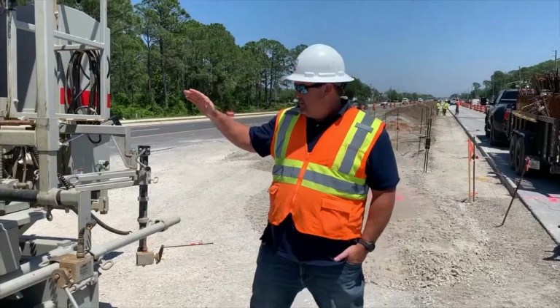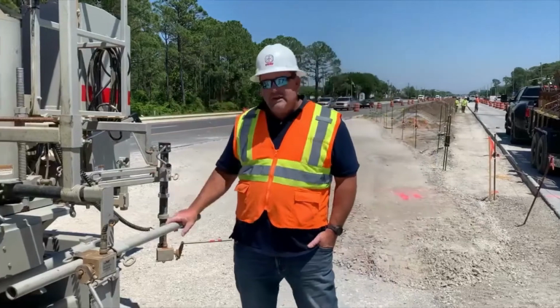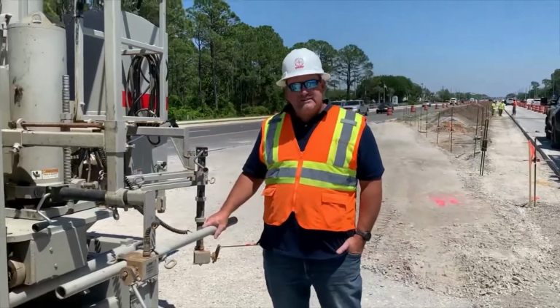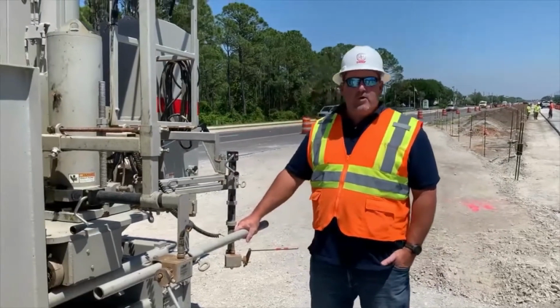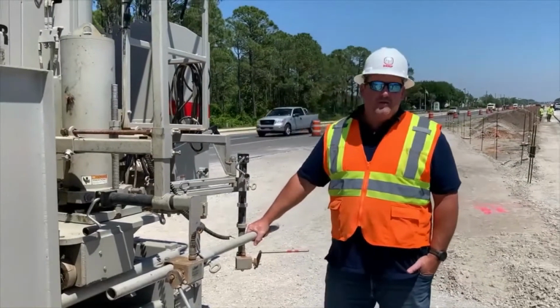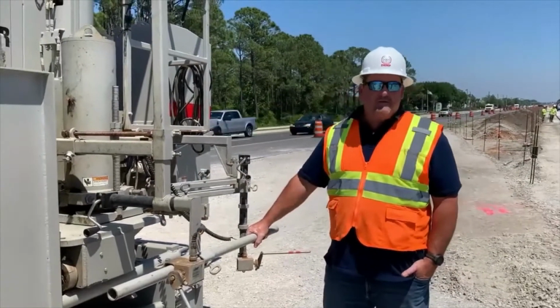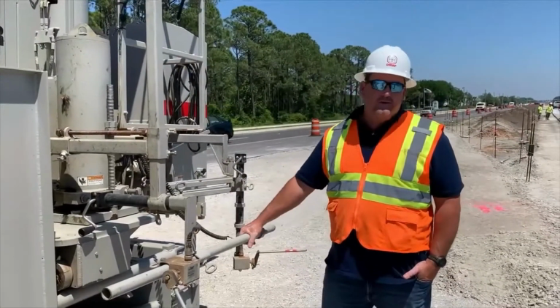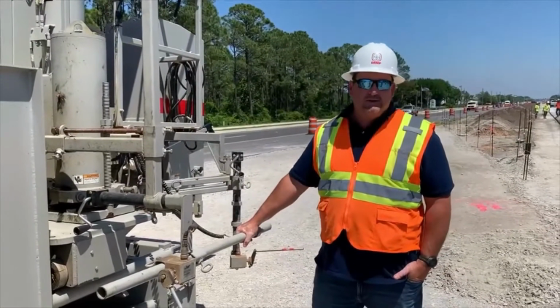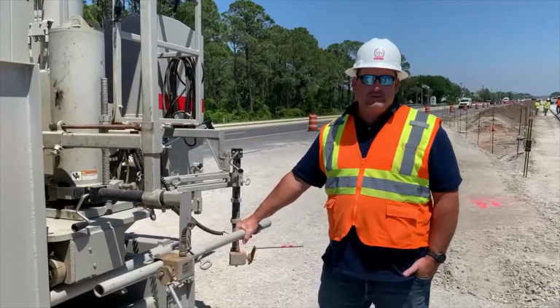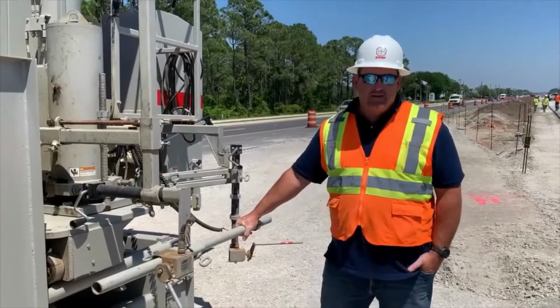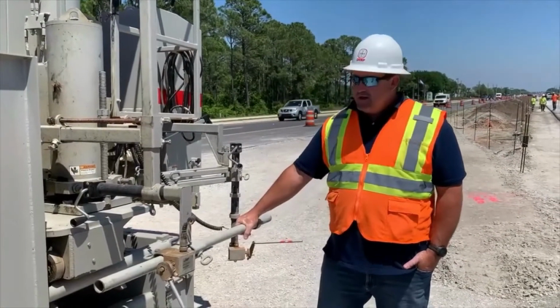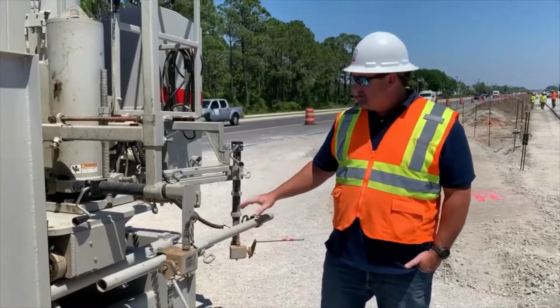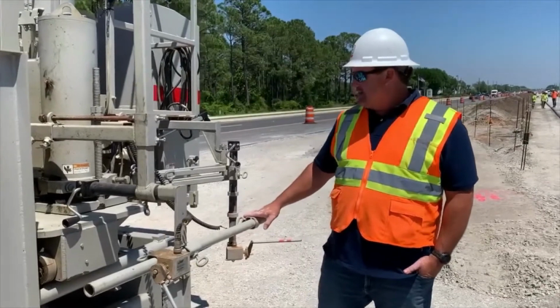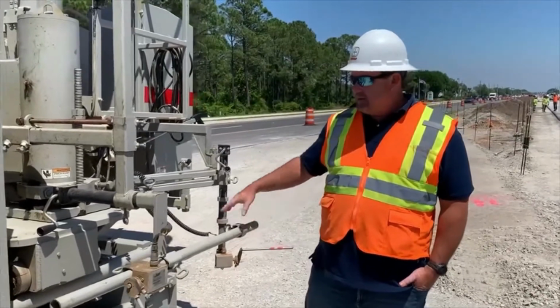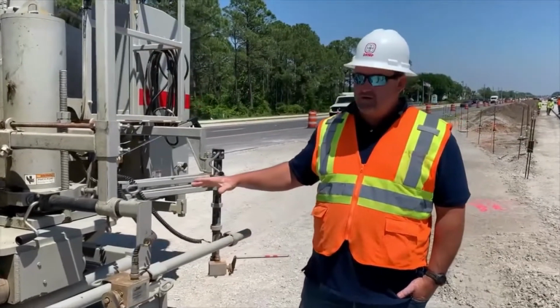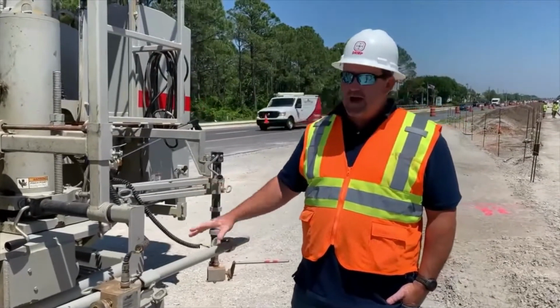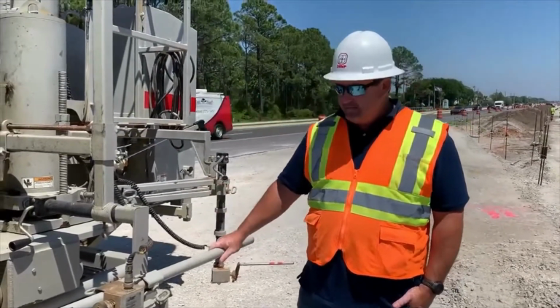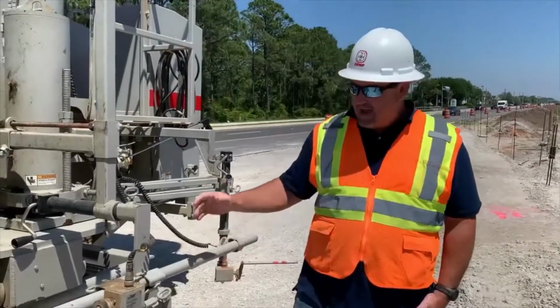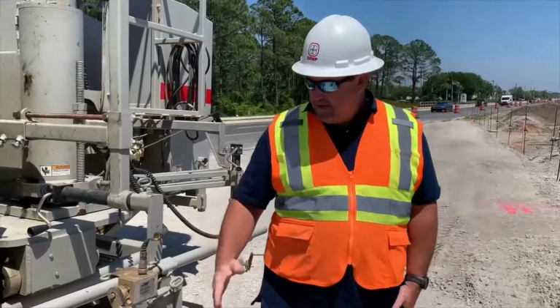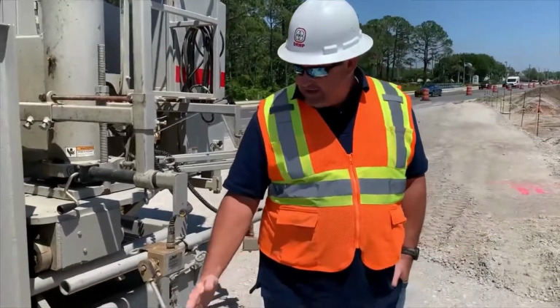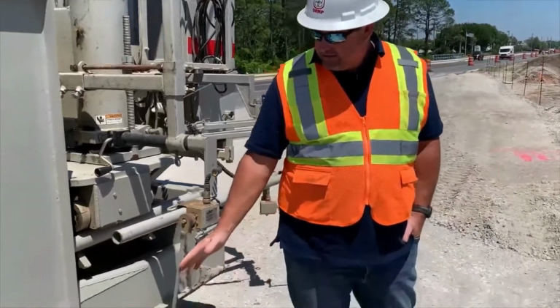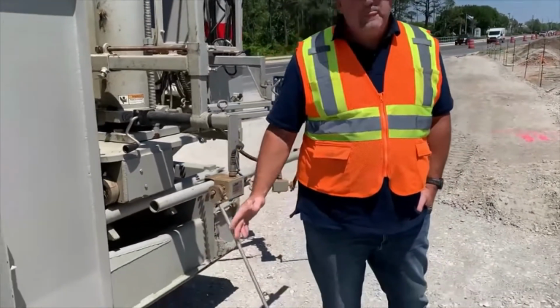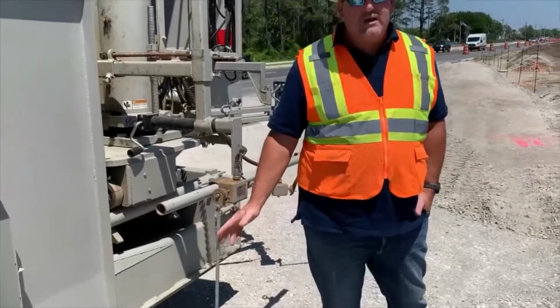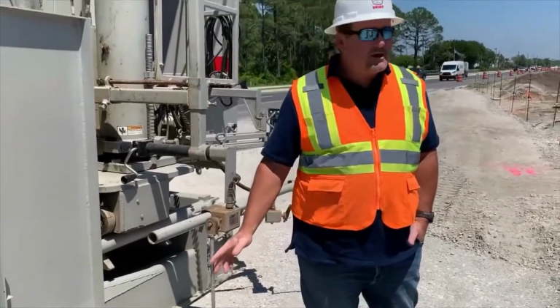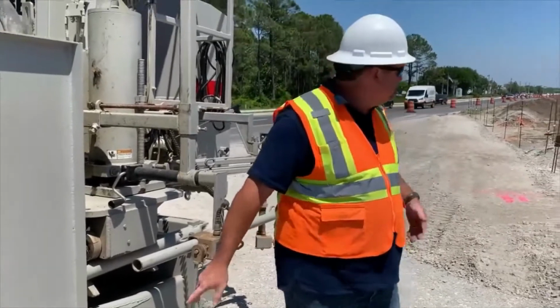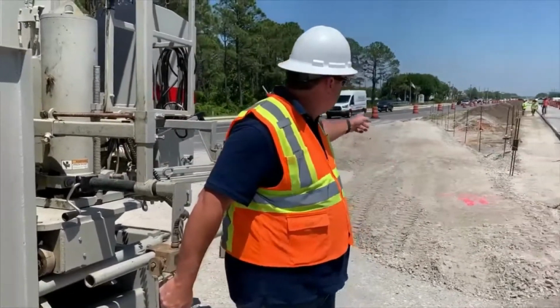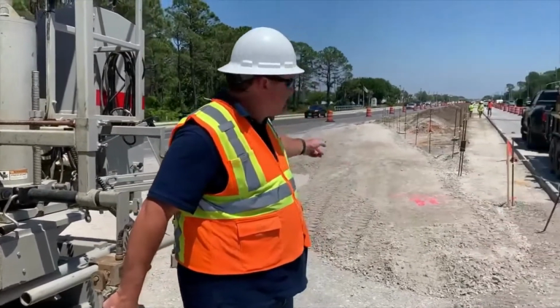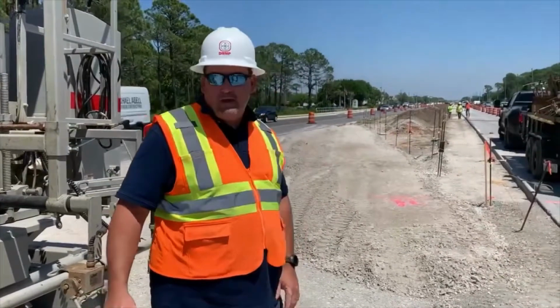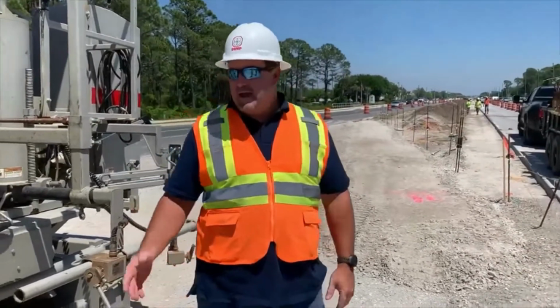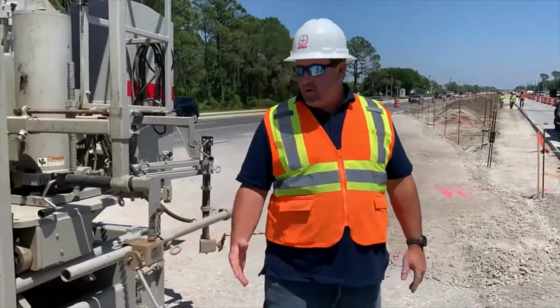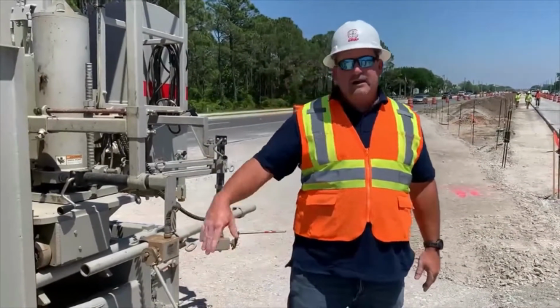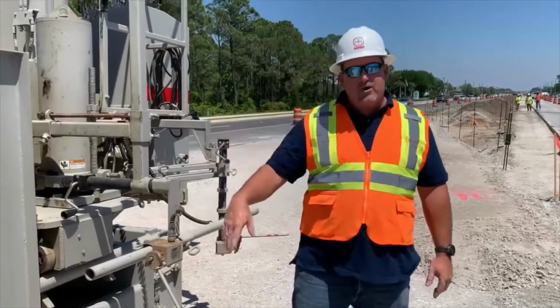This is a slip form concrete paver, also known as a curb machine. These machines are typically string guided. They have sensors that ride on the string line, as you can see in the background, that guide it horizontally and vertically.